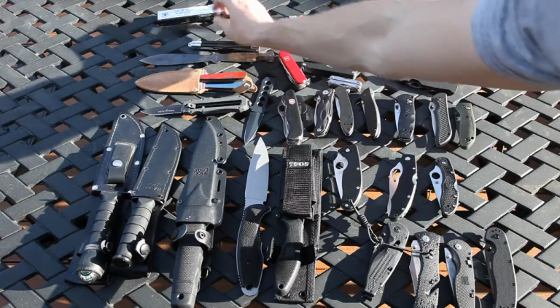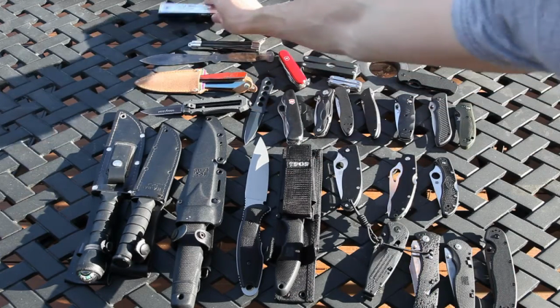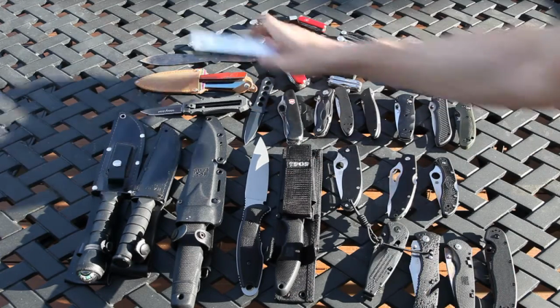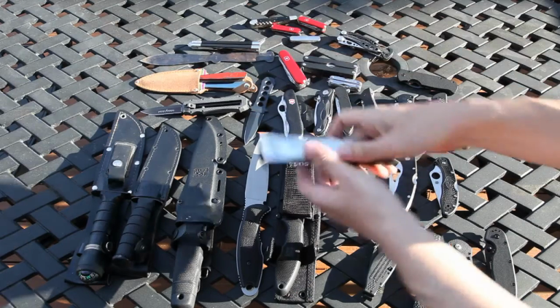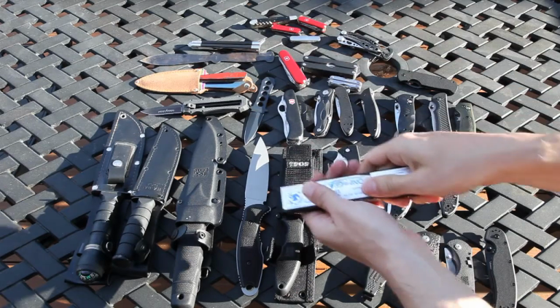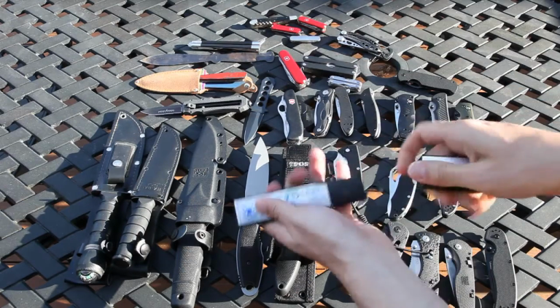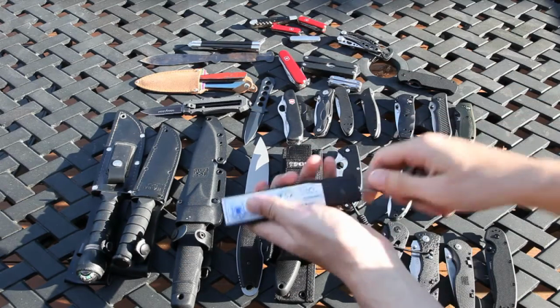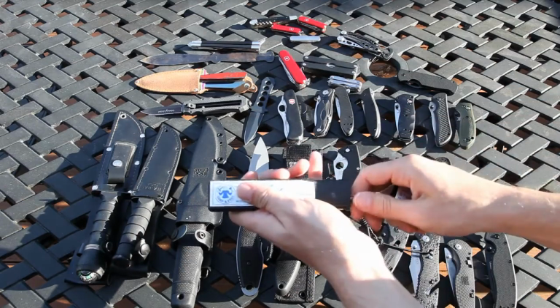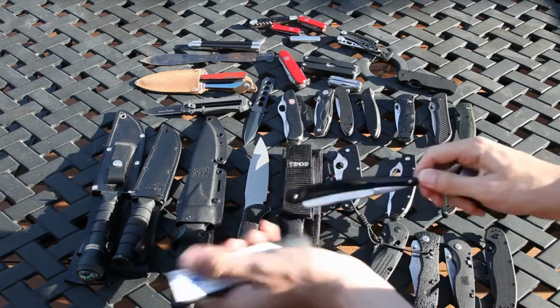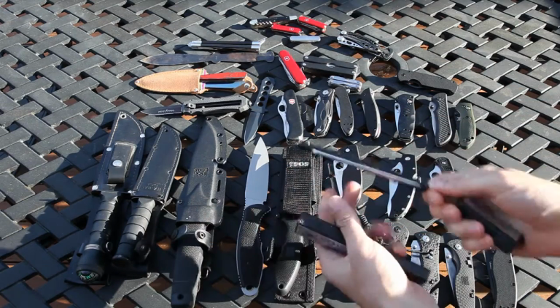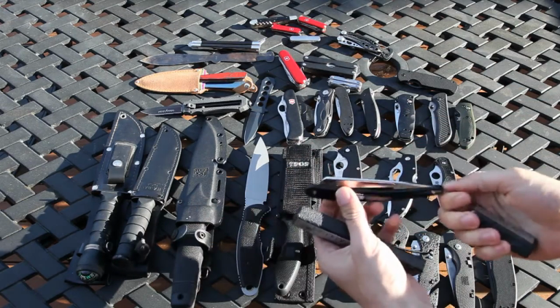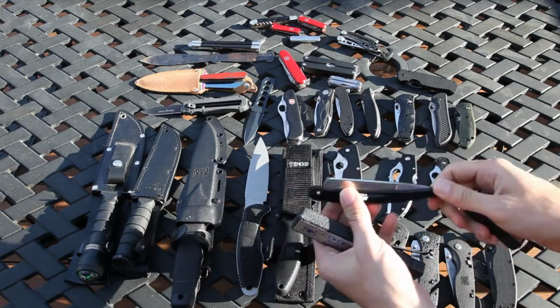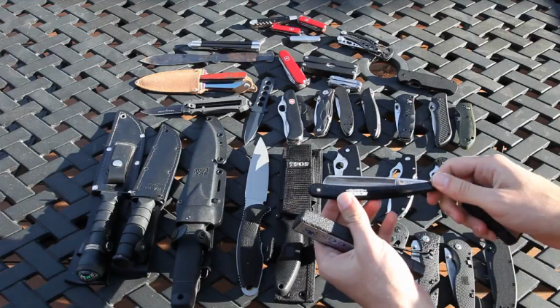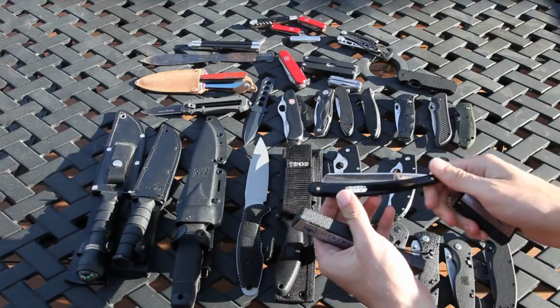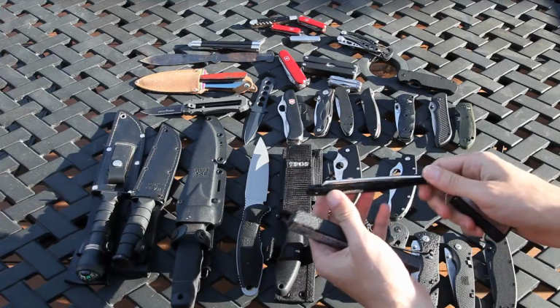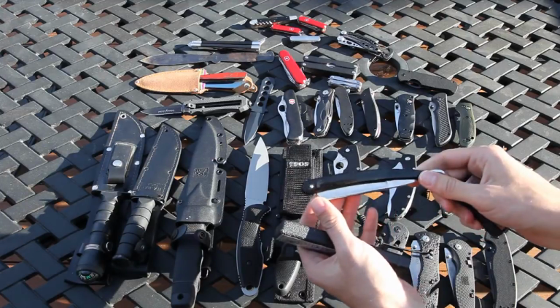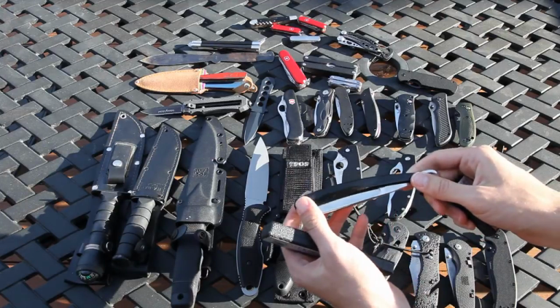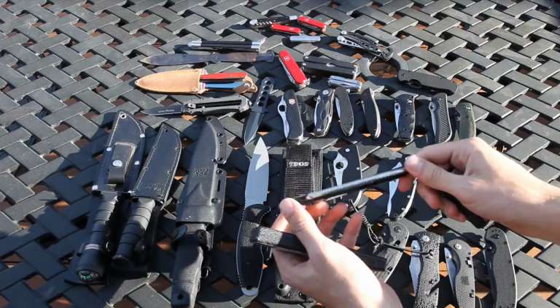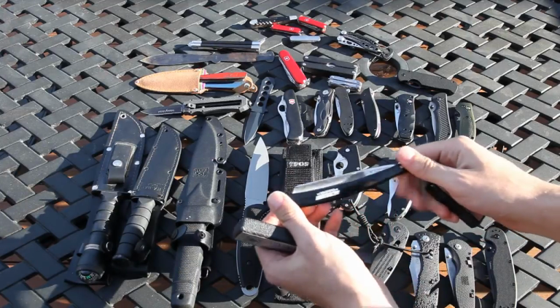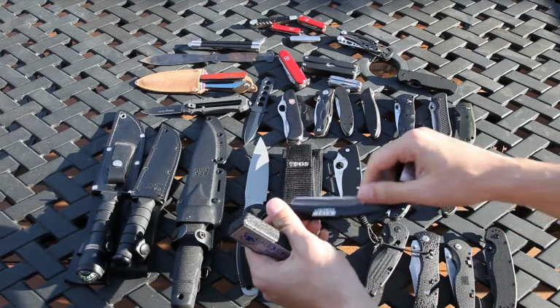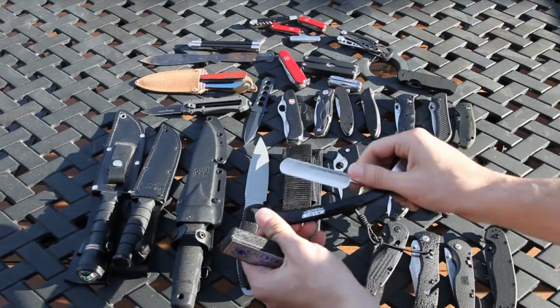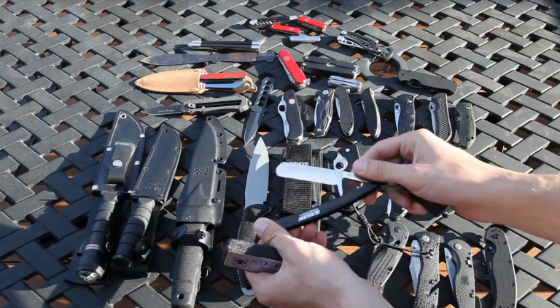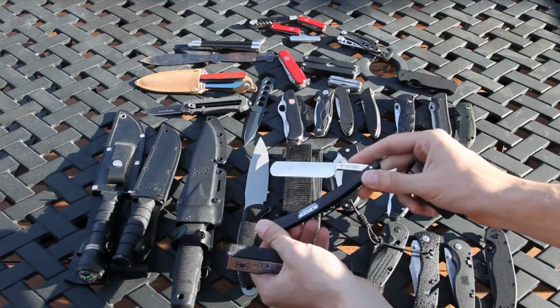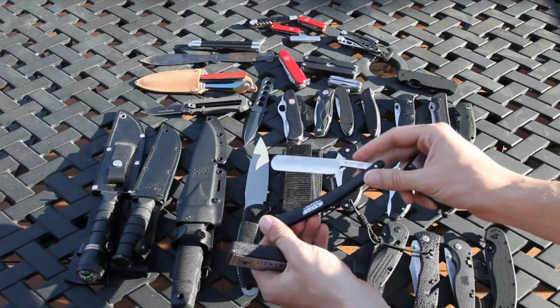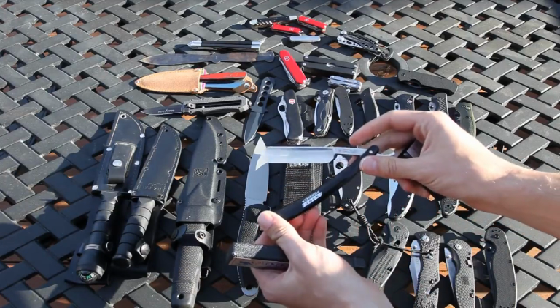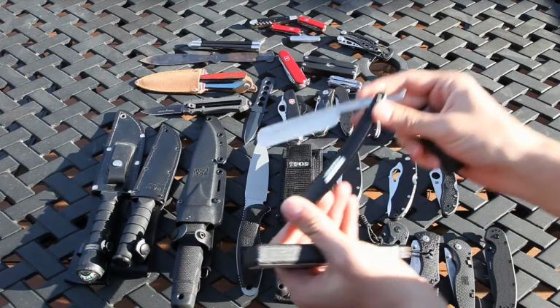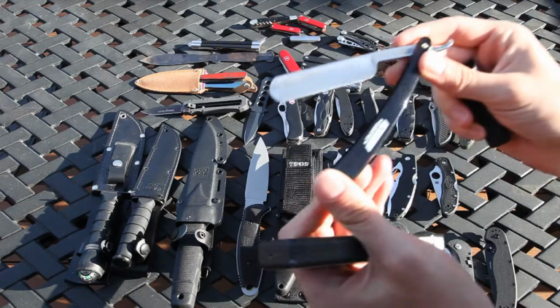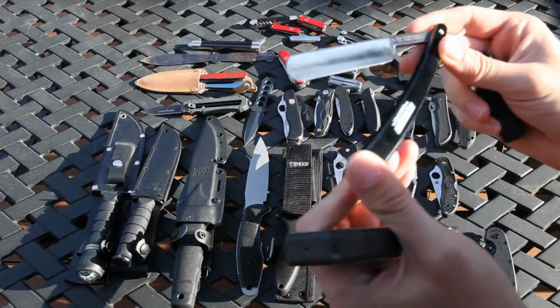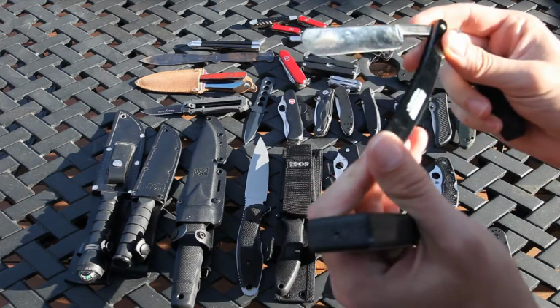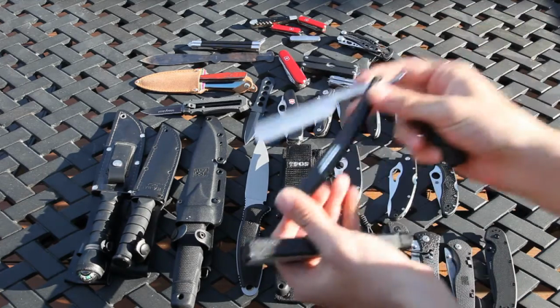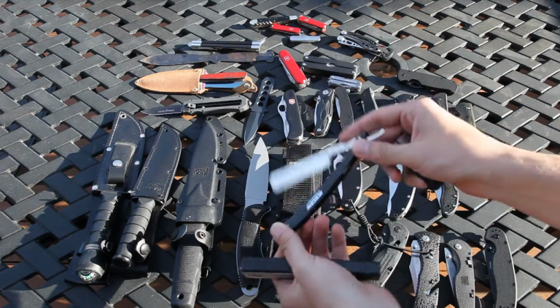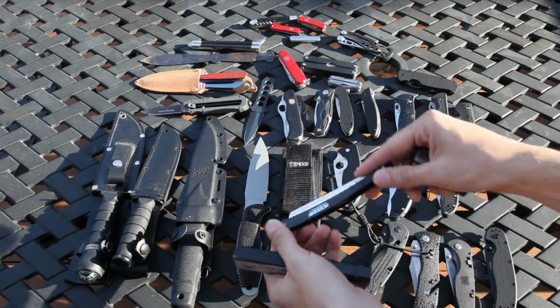And we have a Straight Razor that I bought in Germany as well. I'm a little afraid of this one.